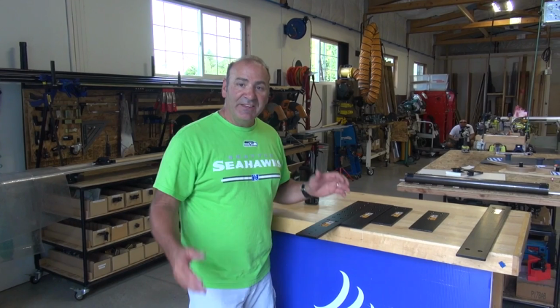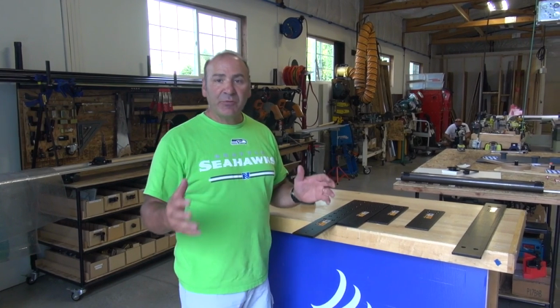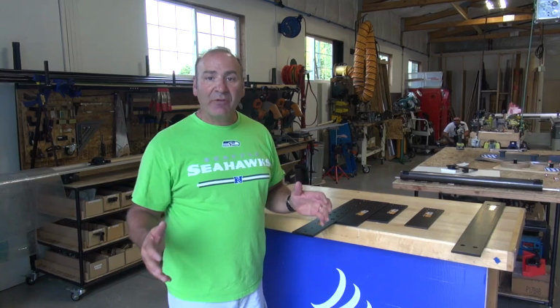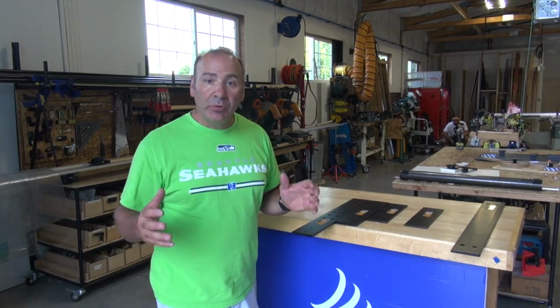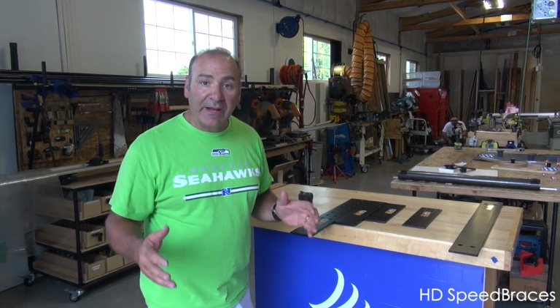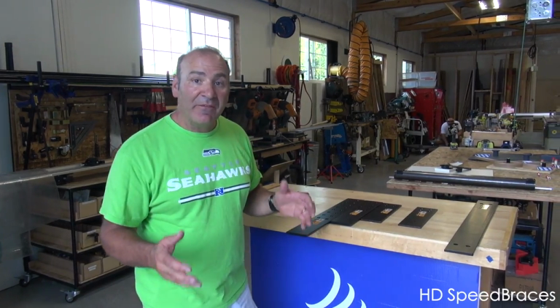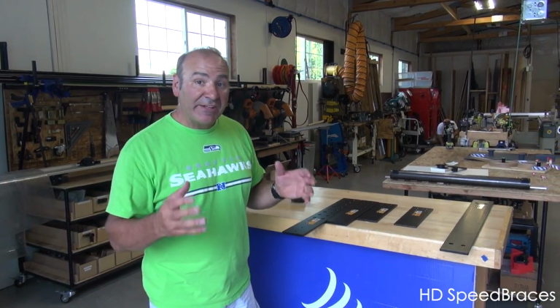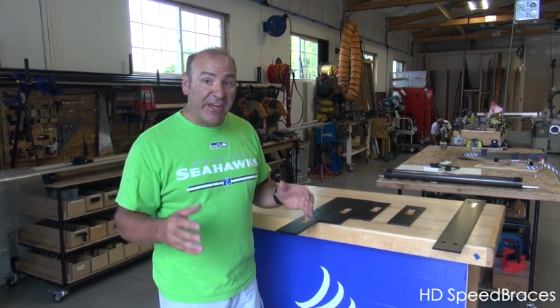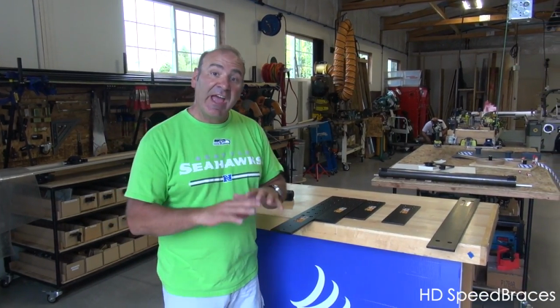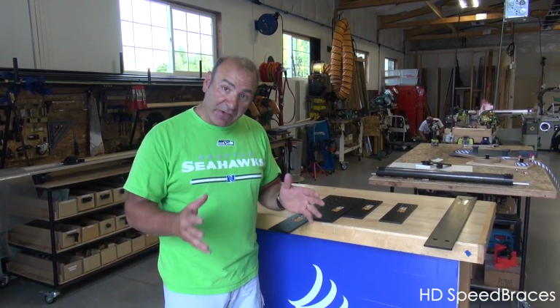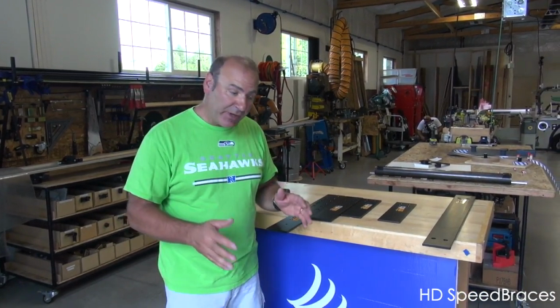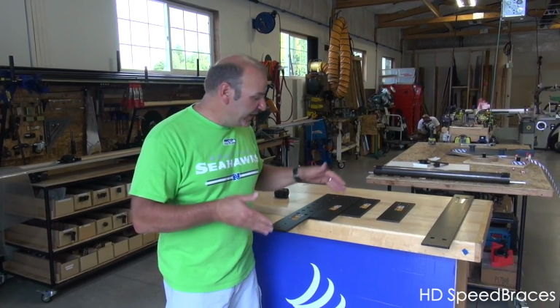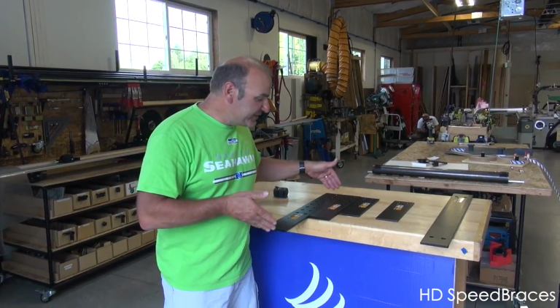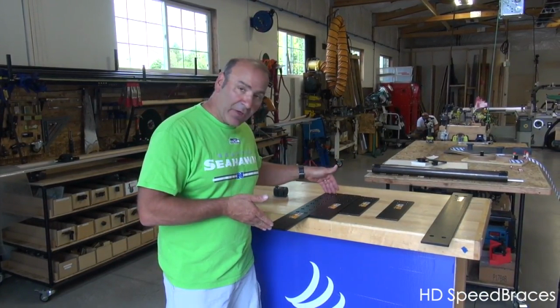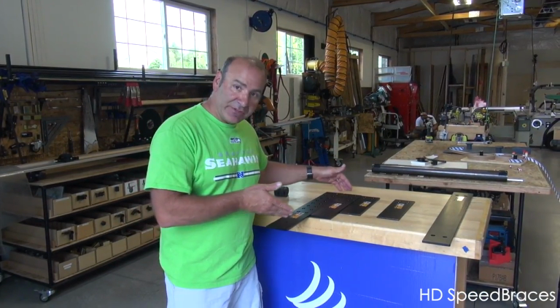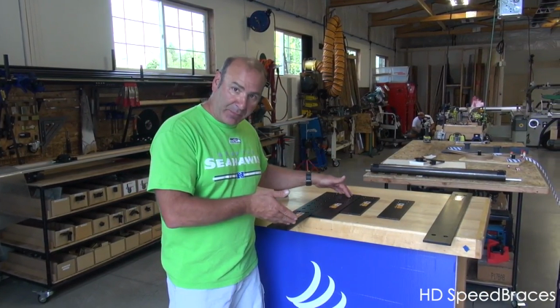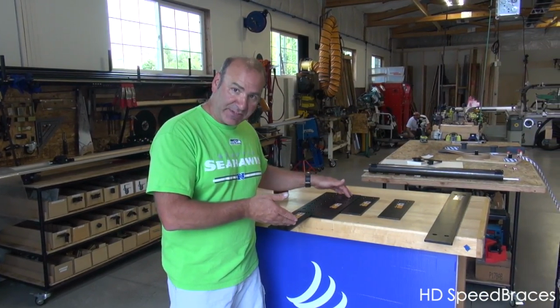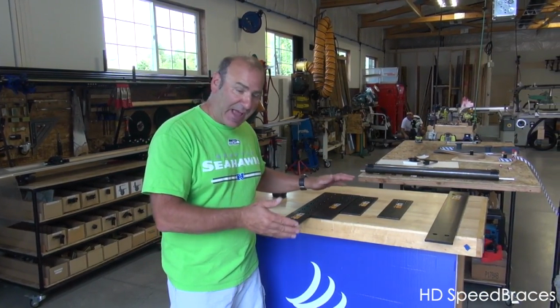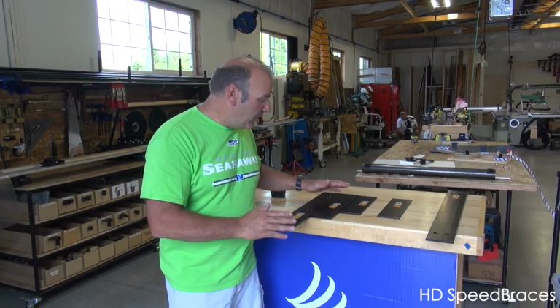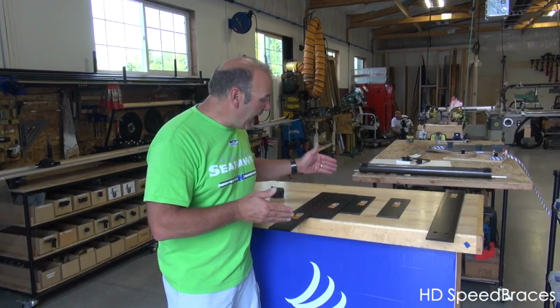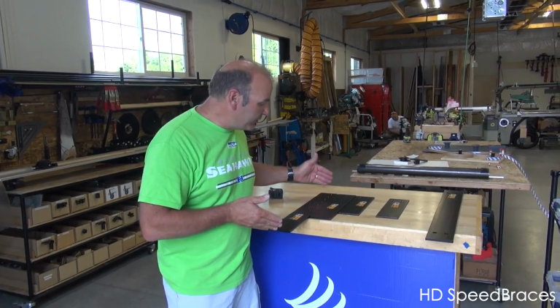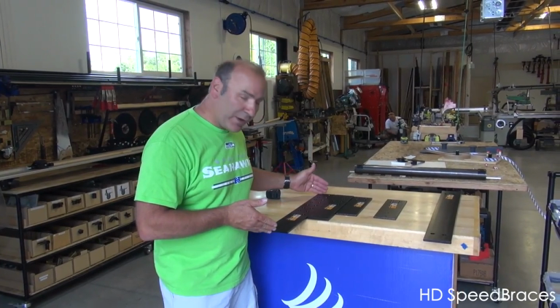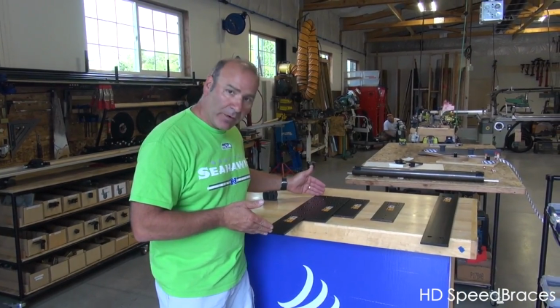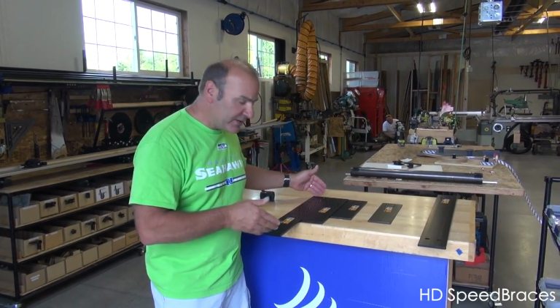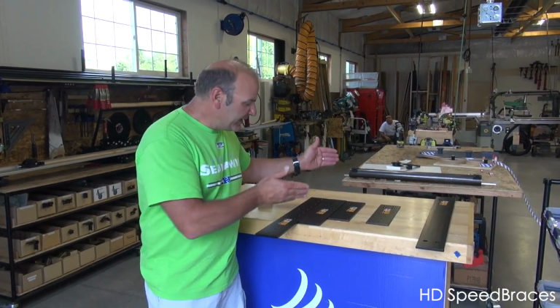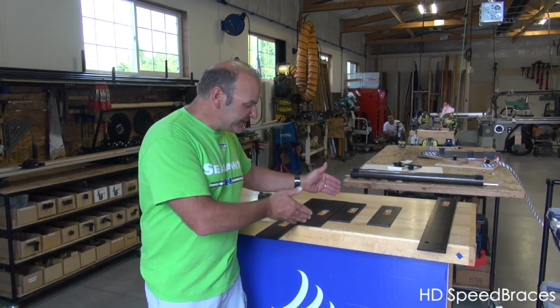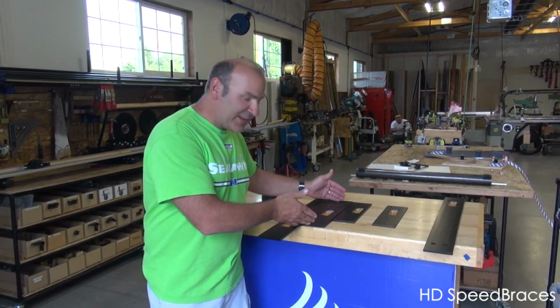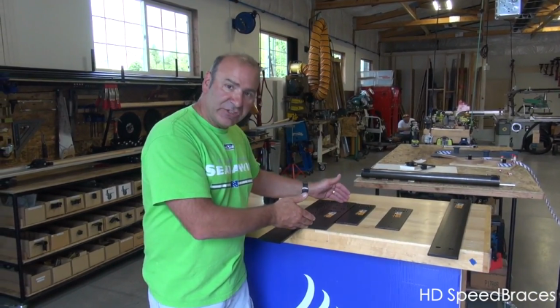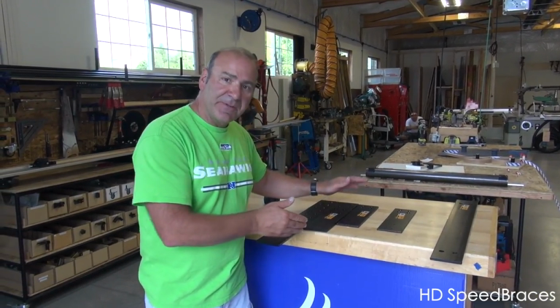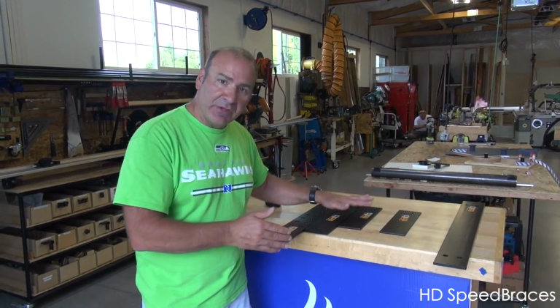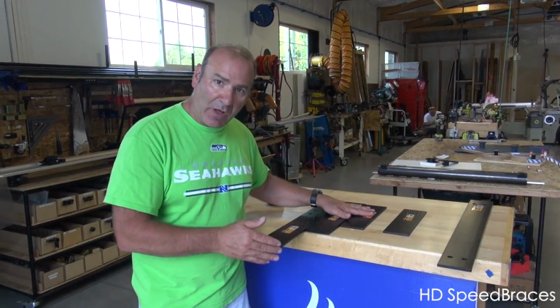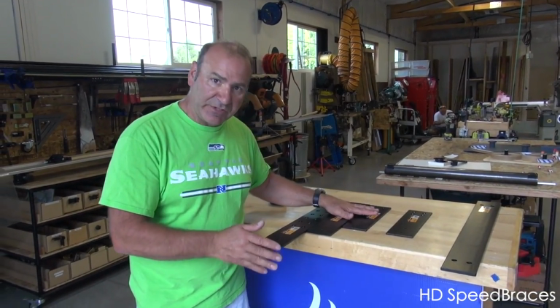Next we have a new lineup of HD heavy-duty stealth speed braces. We have them in 24 inches, 16 inches, and 12 inches.